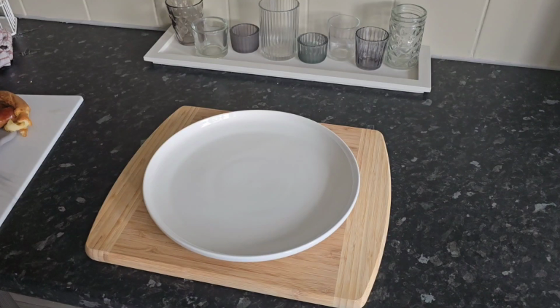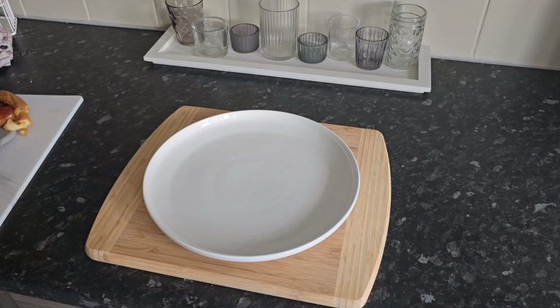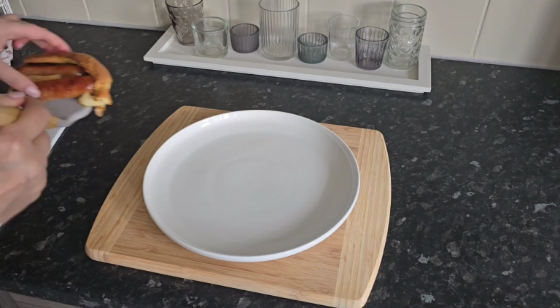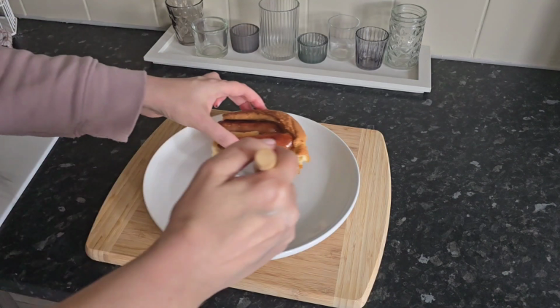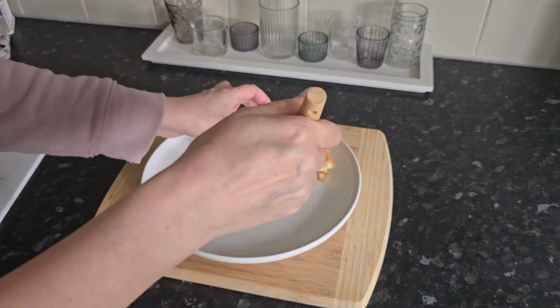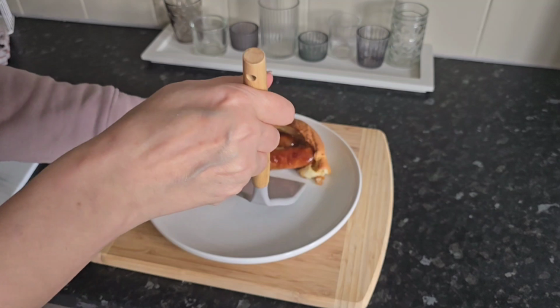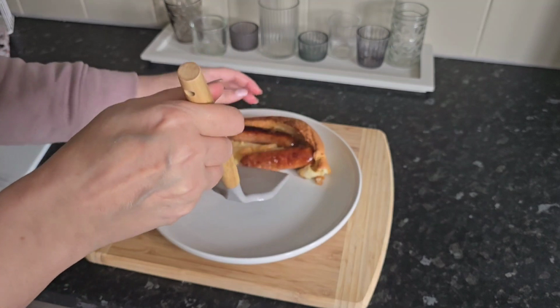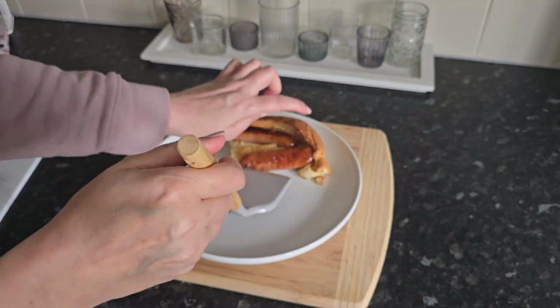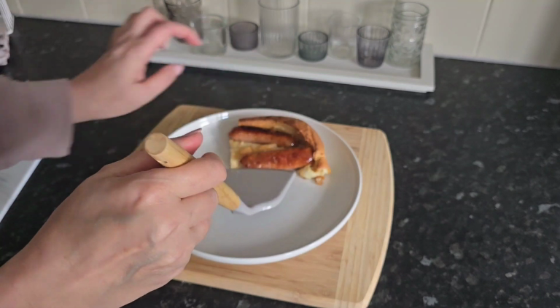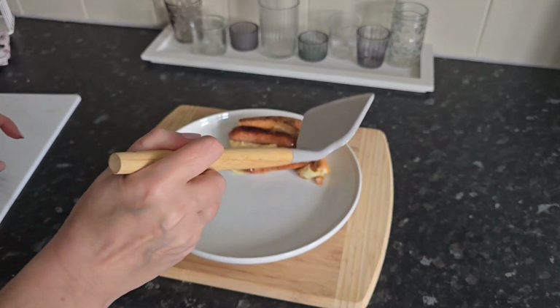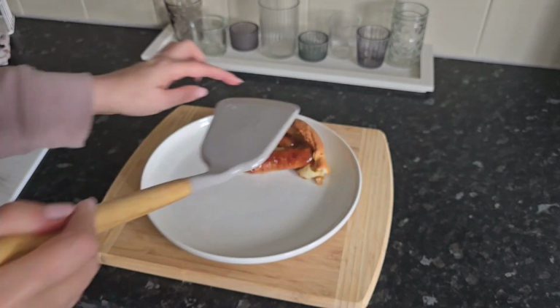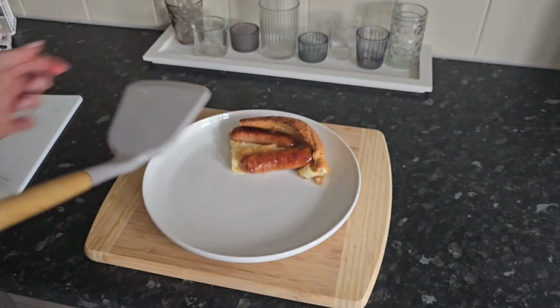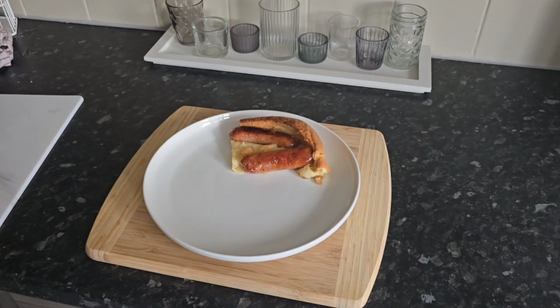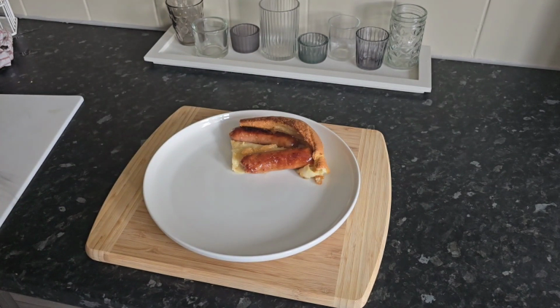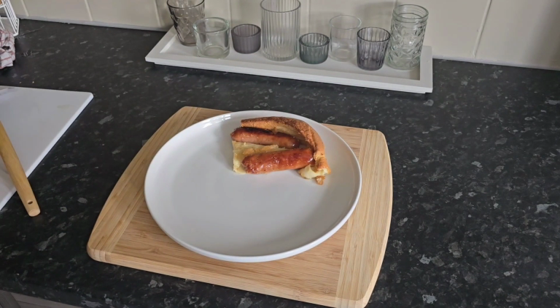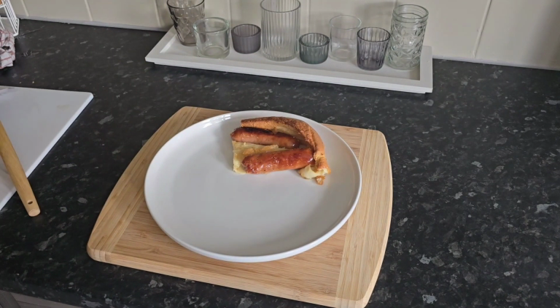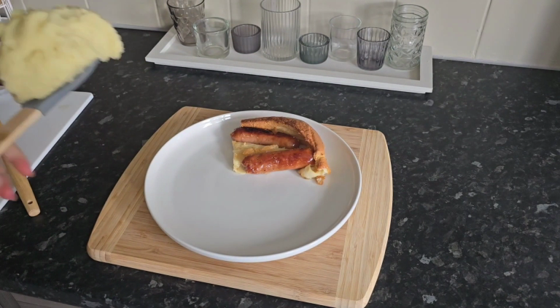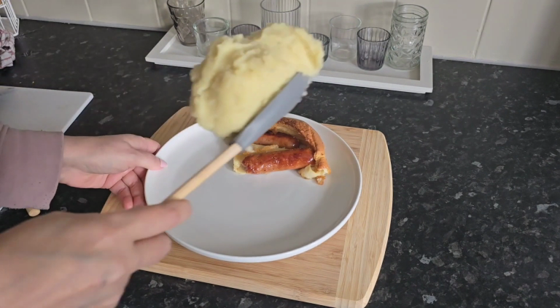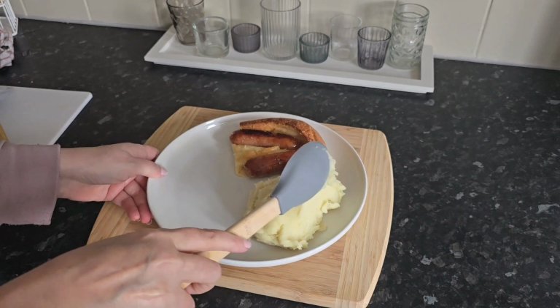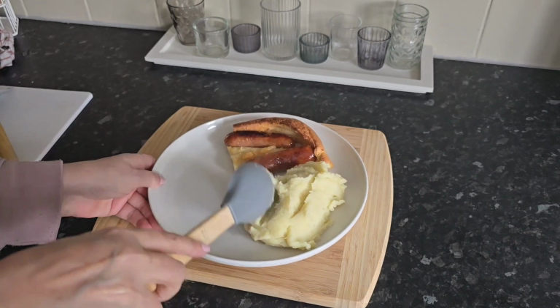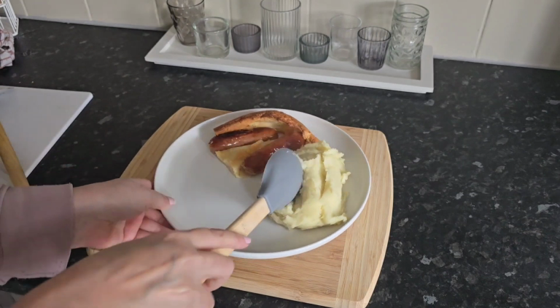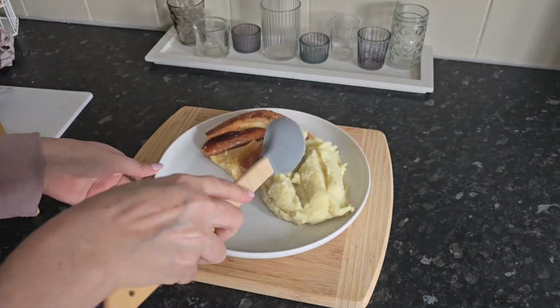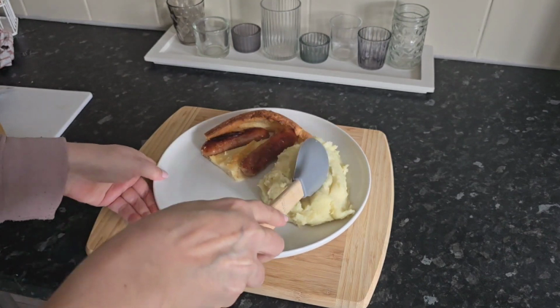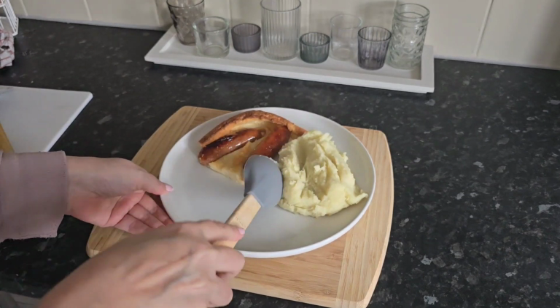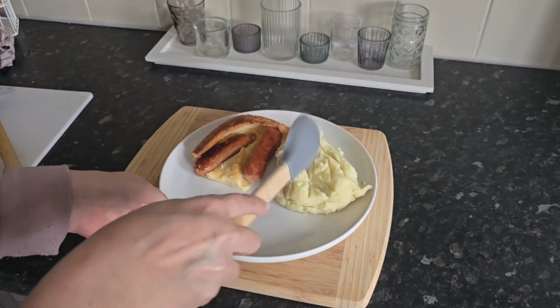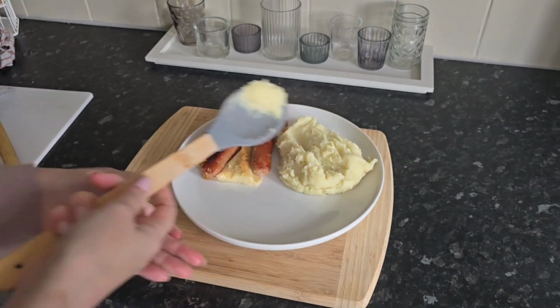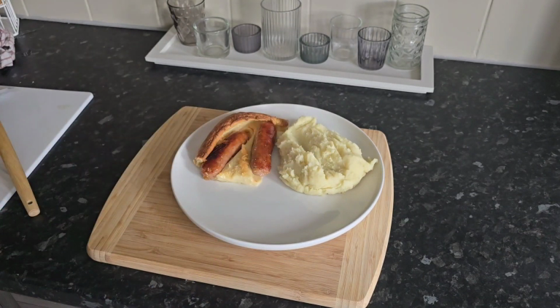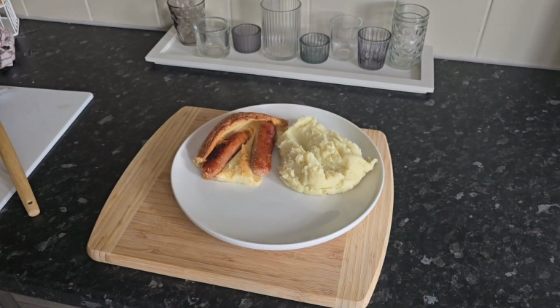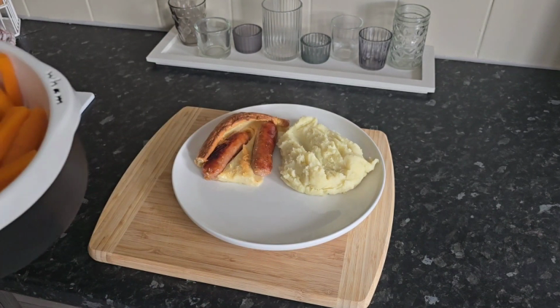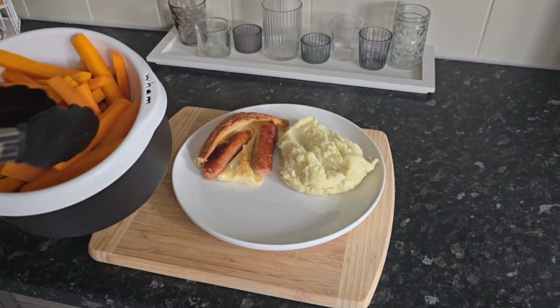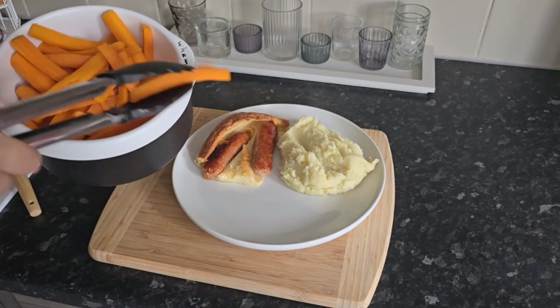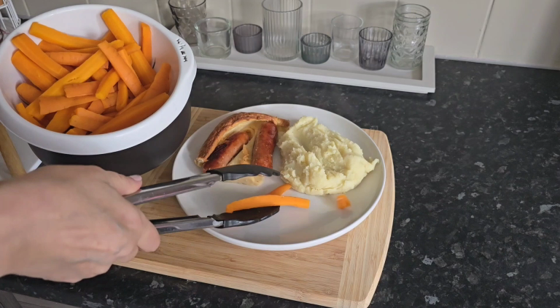I'm going to start with a bit of Toad in the Hole. I'm going to have a corner part because I really like these crispy edges. Then a nice bit of creamy homemade mashed potato. Then some carrots.